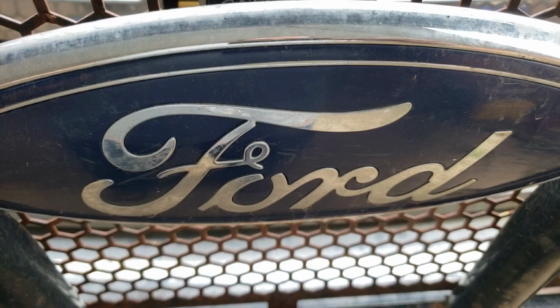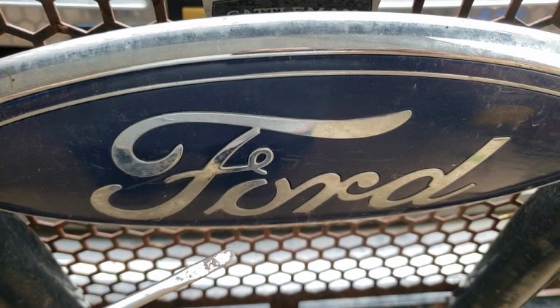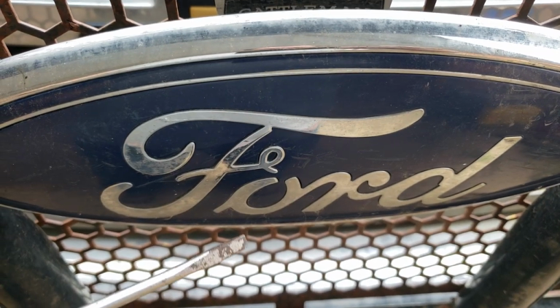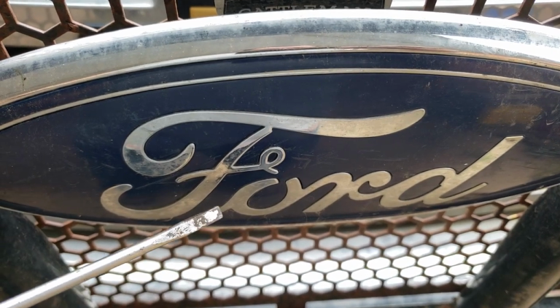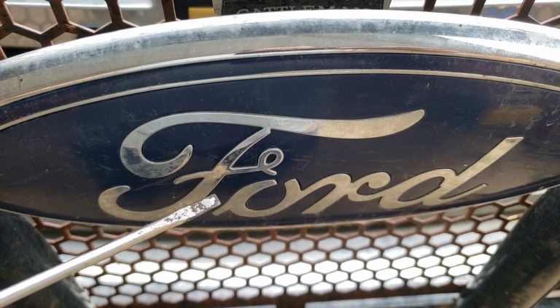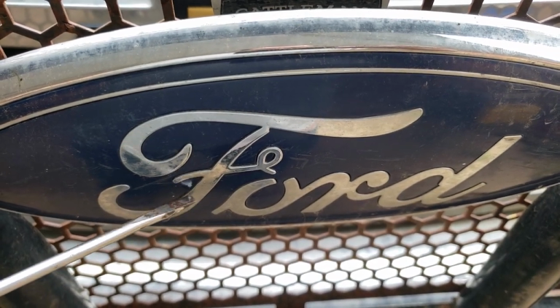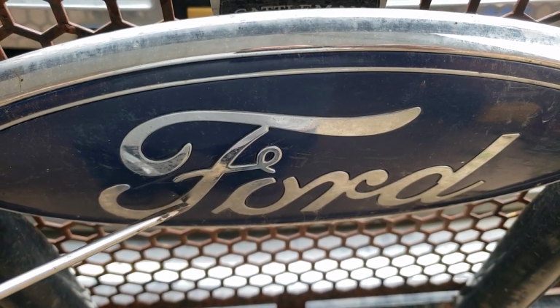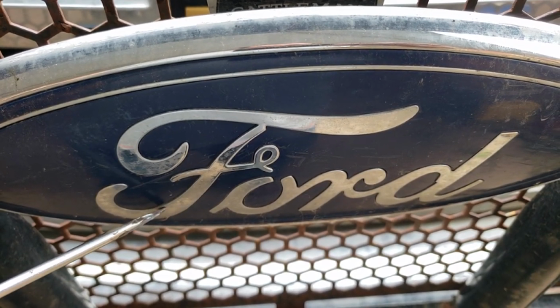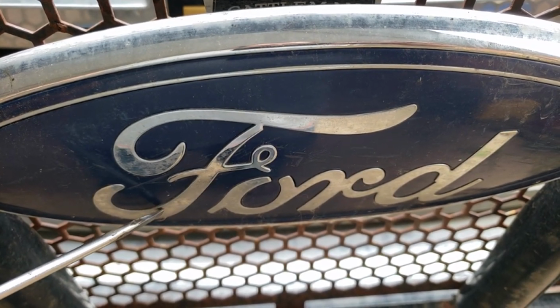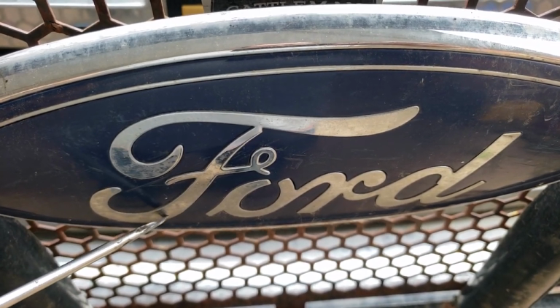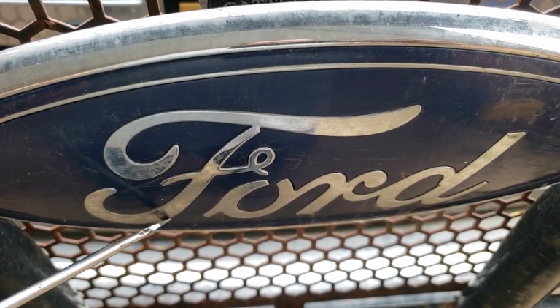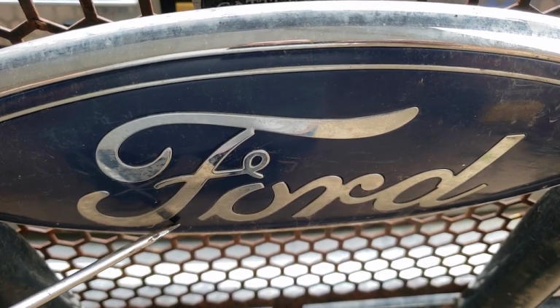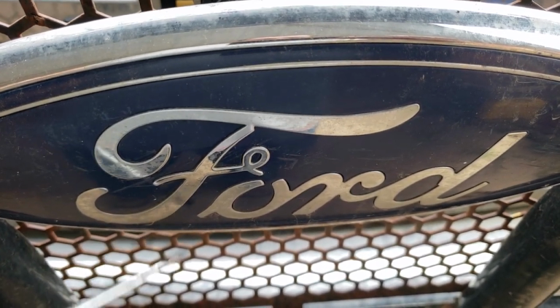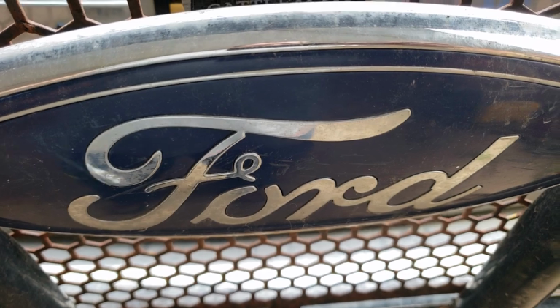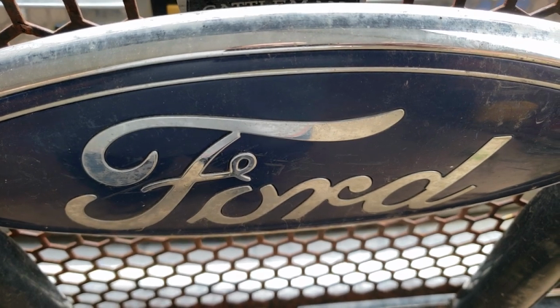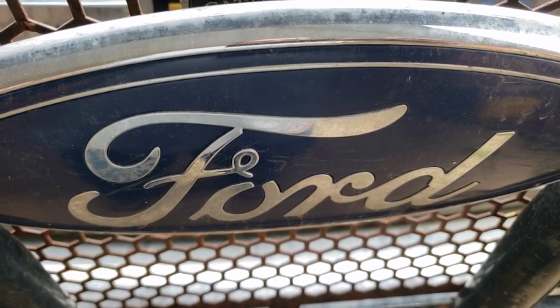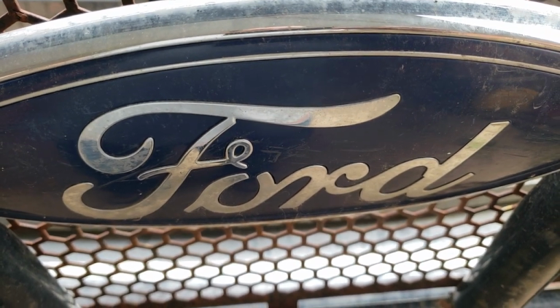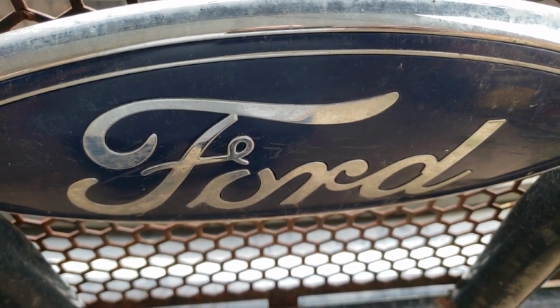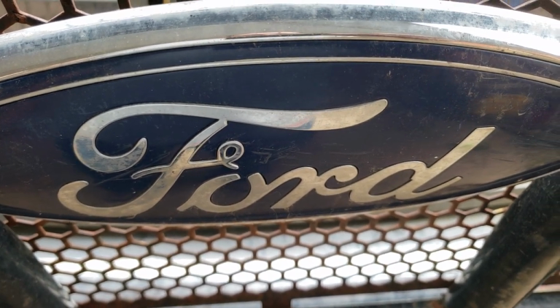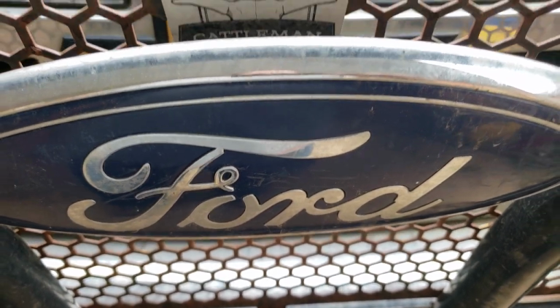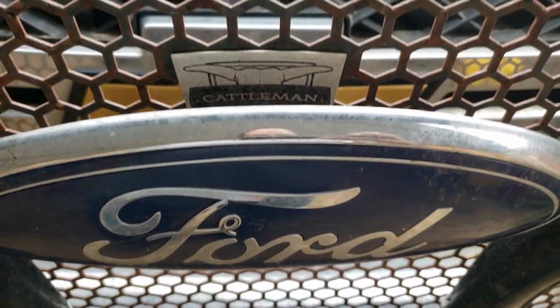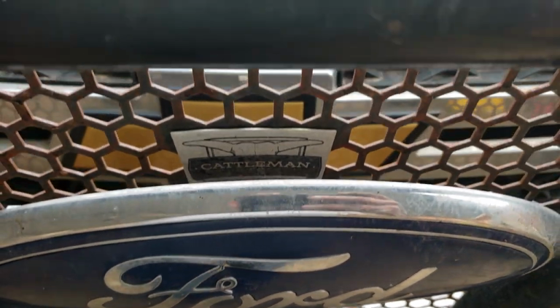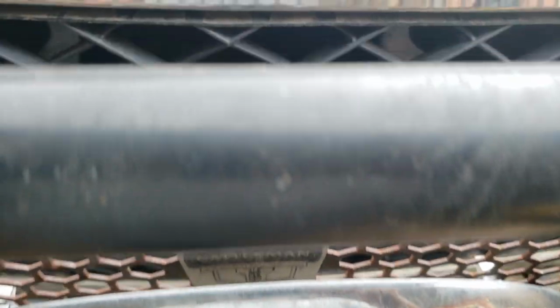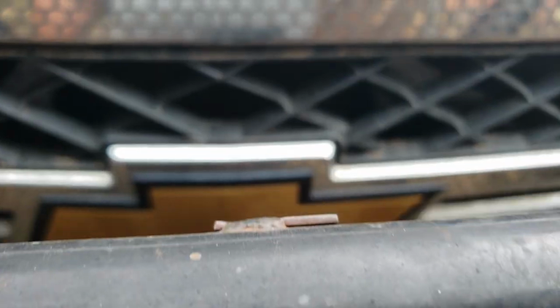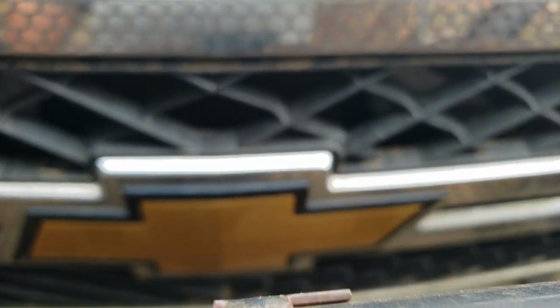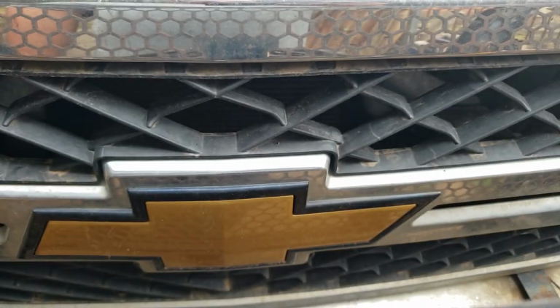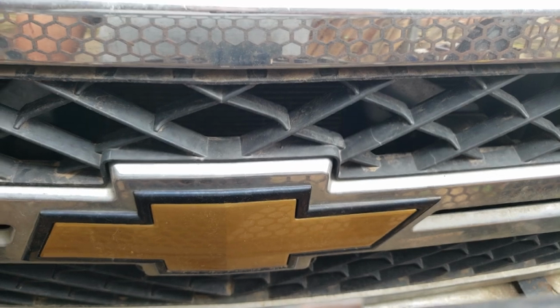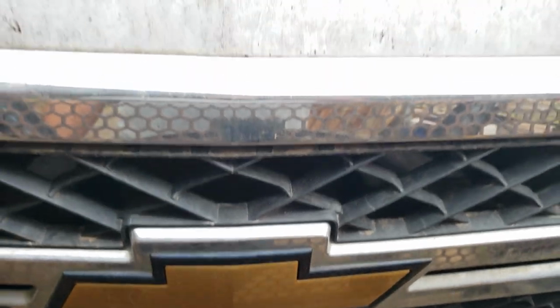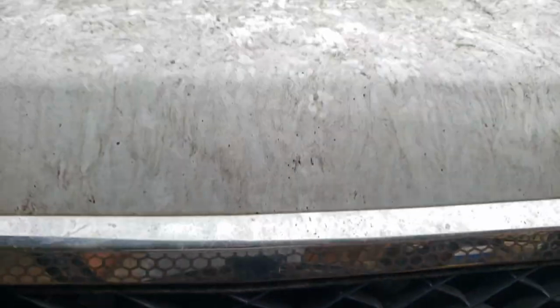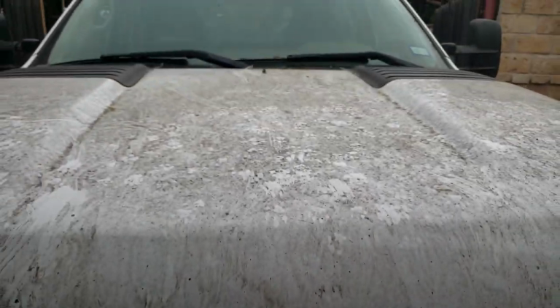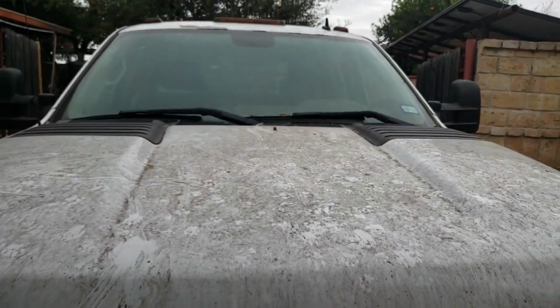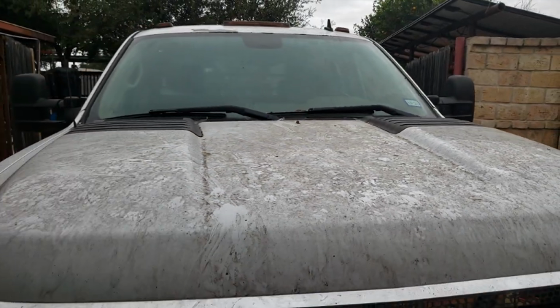Alright guys, my truck doesn't want to turn on and I was going to show you a trailer that I bought. So go ahead and make fun of my truck because it's a Ford. Or is it?